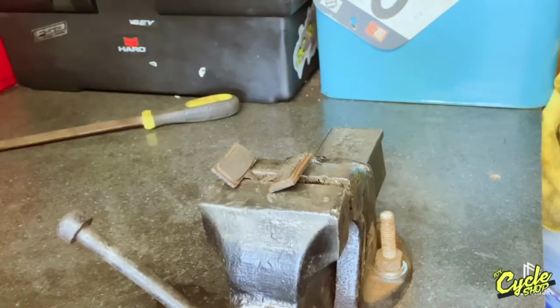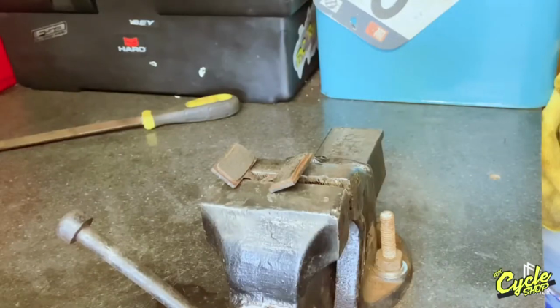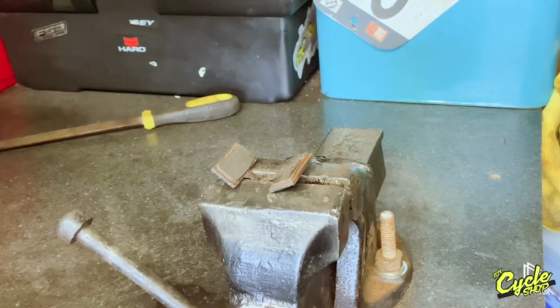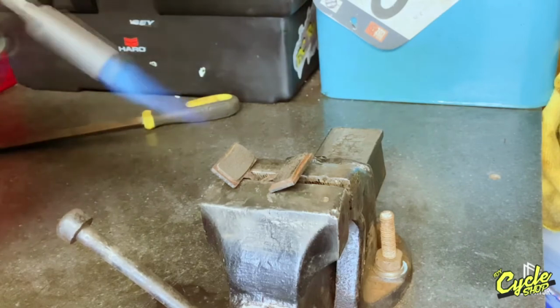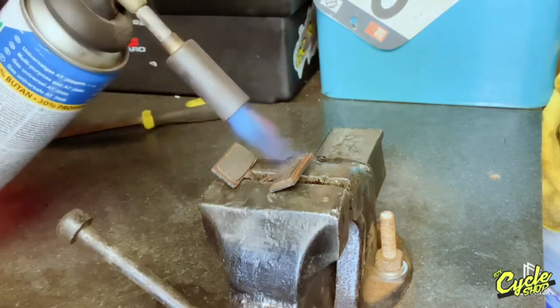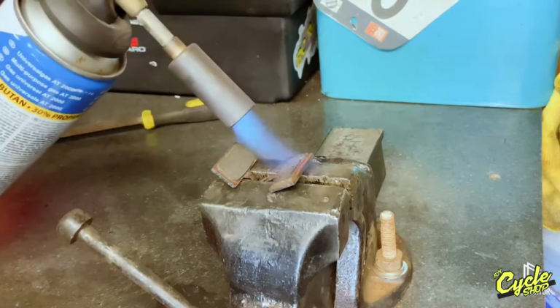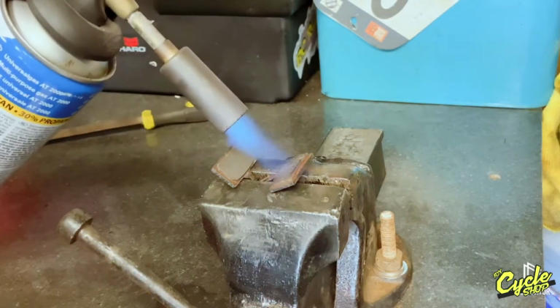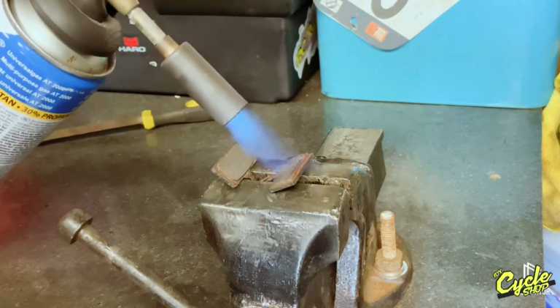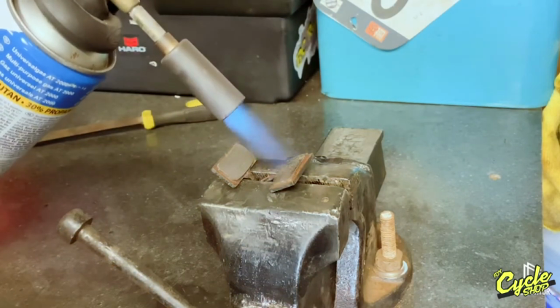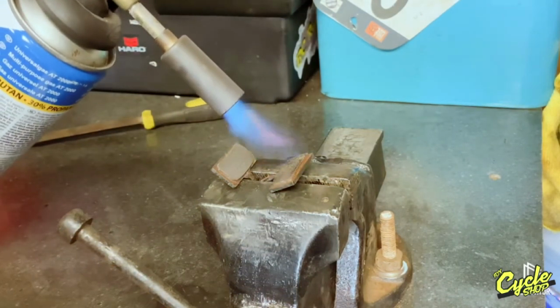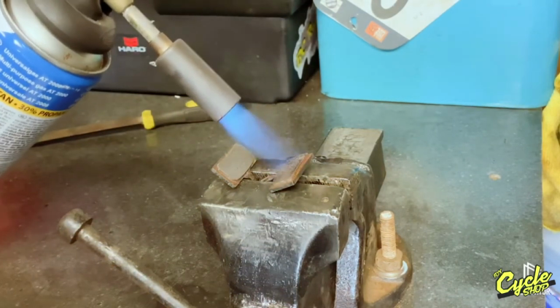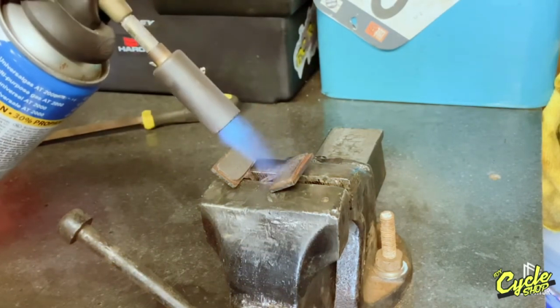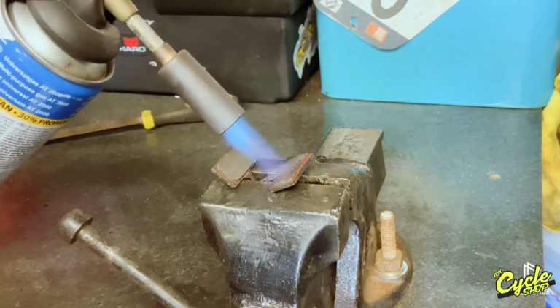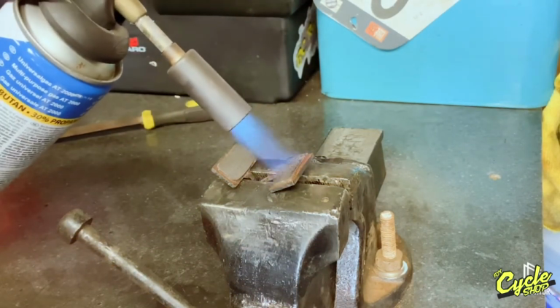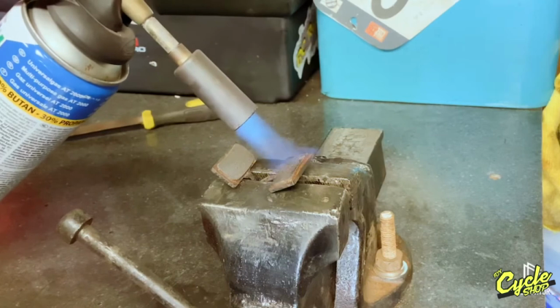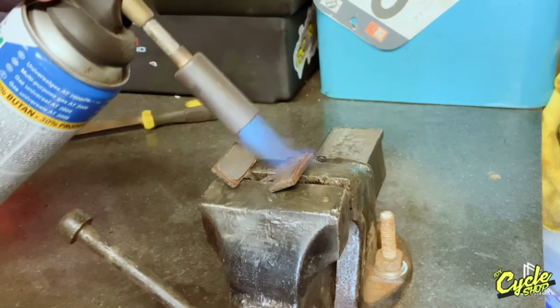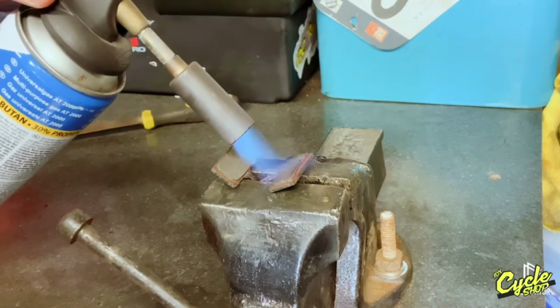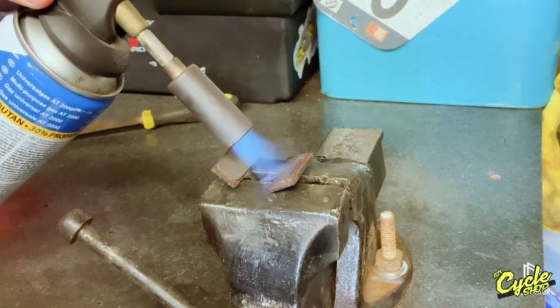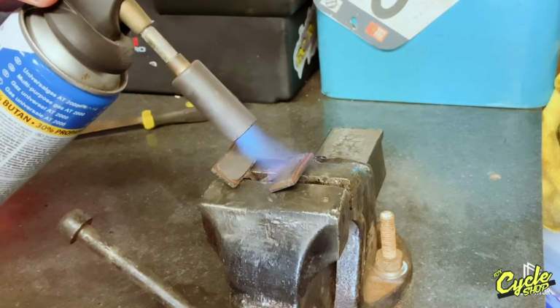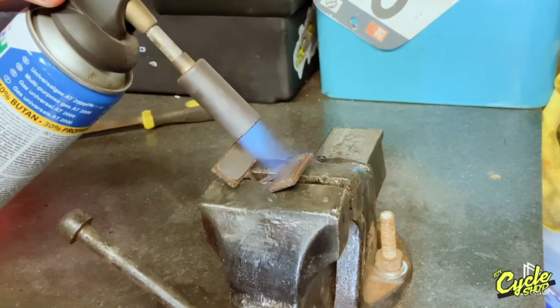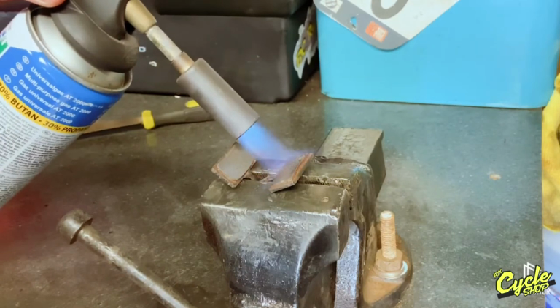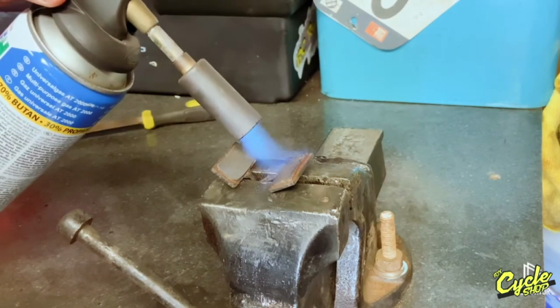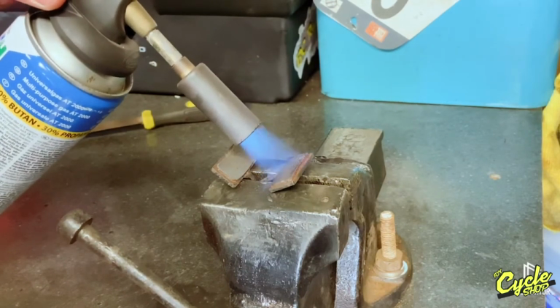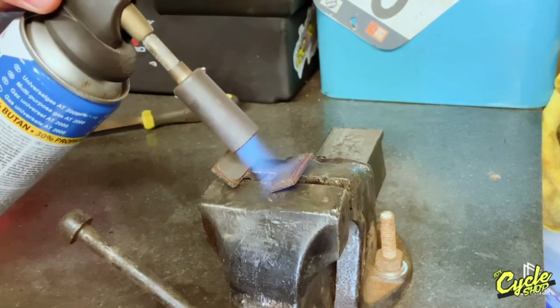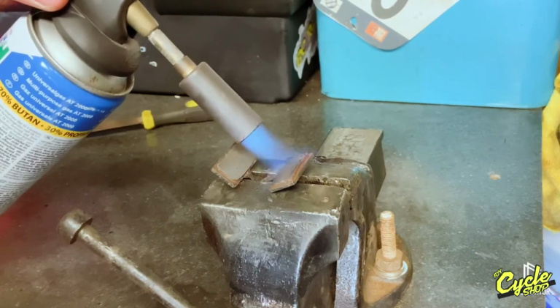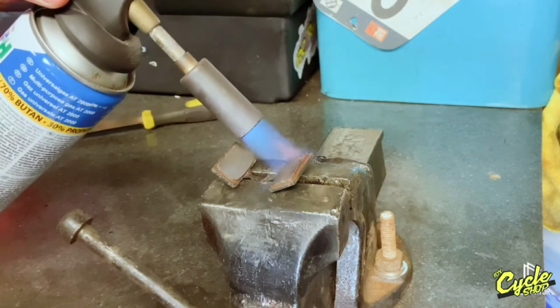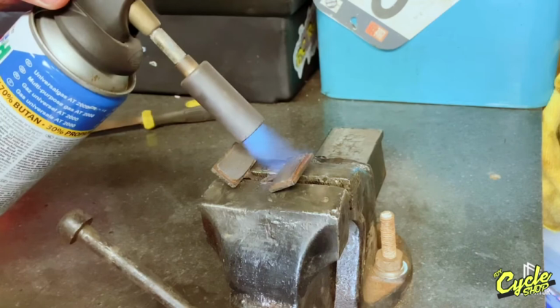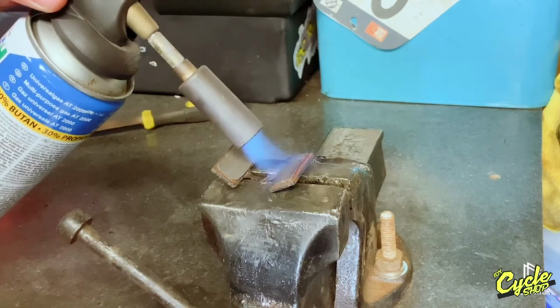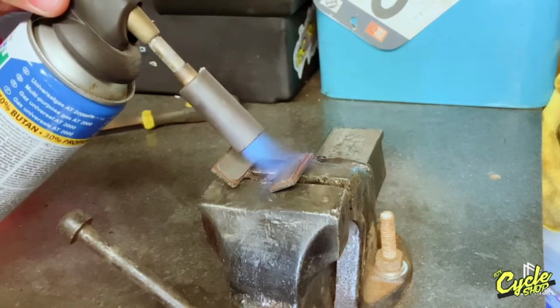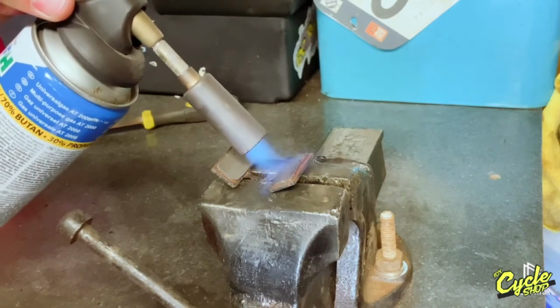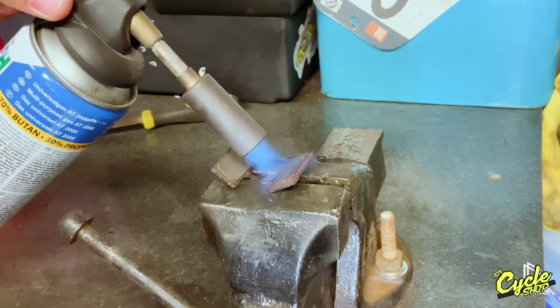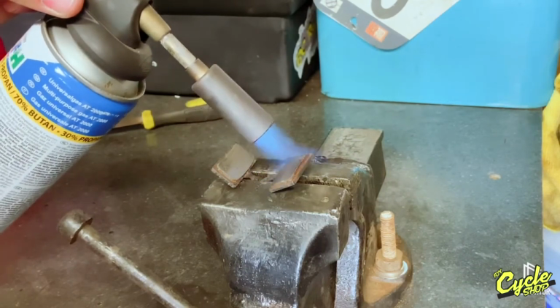Step three, we're going to heat up the pads with a torch, heating the pad evenly and burning off any excess moisture or oily residue on the pad.